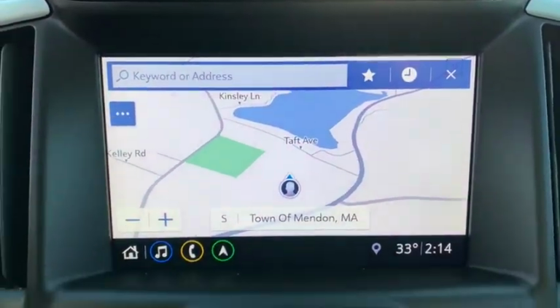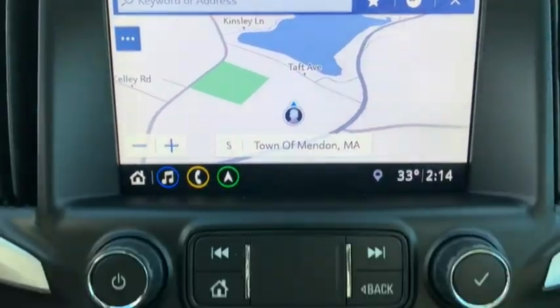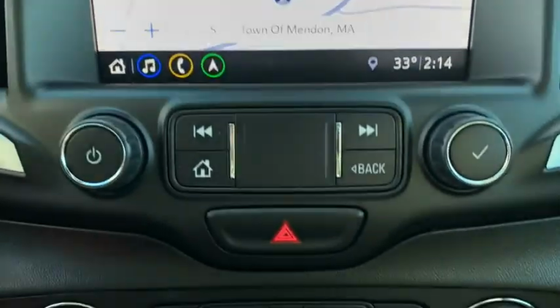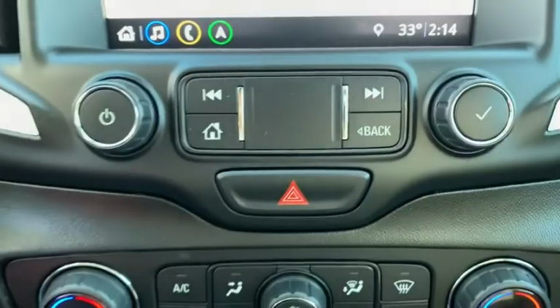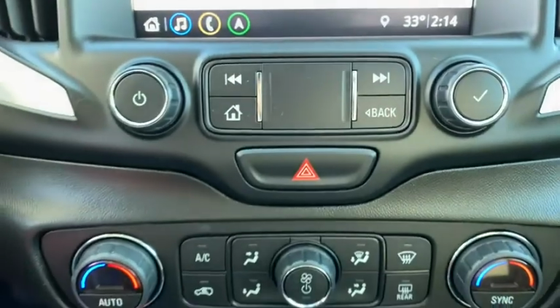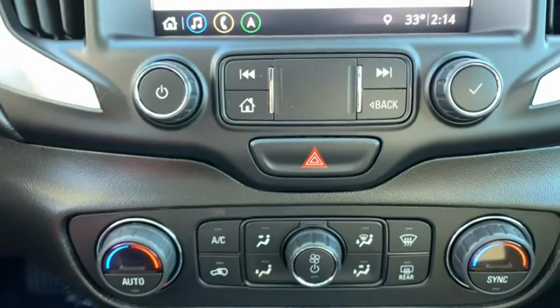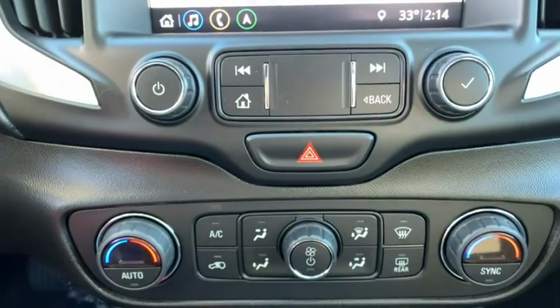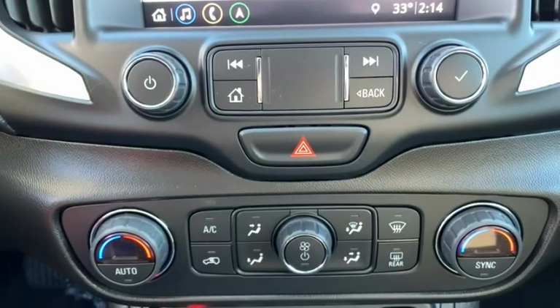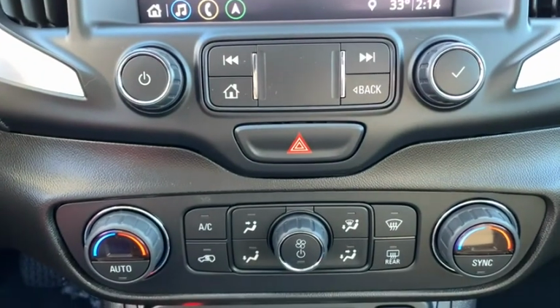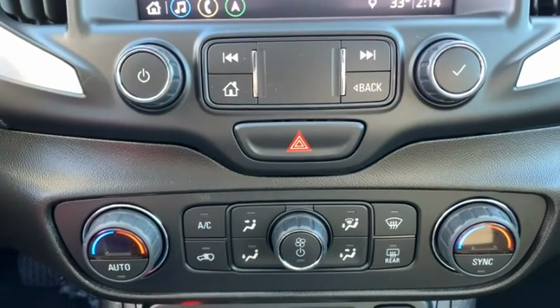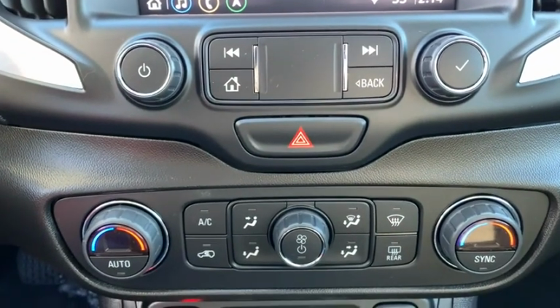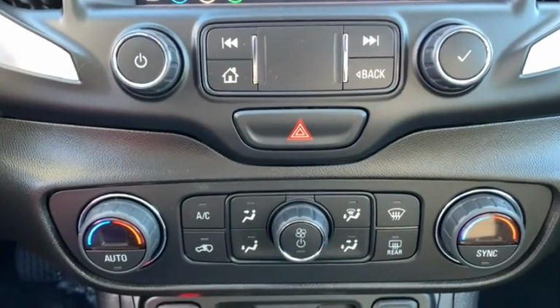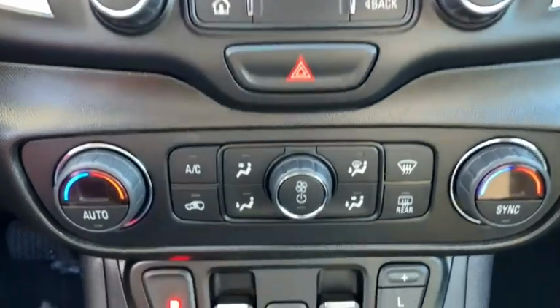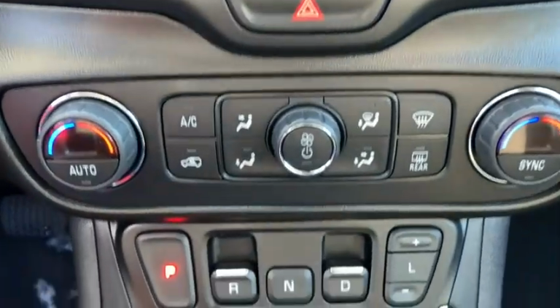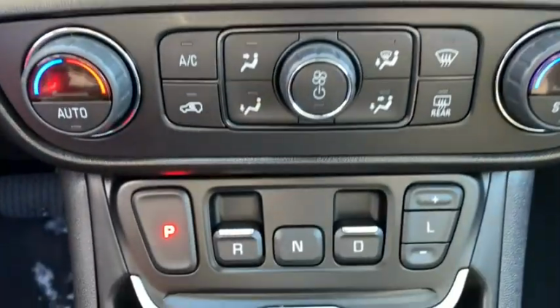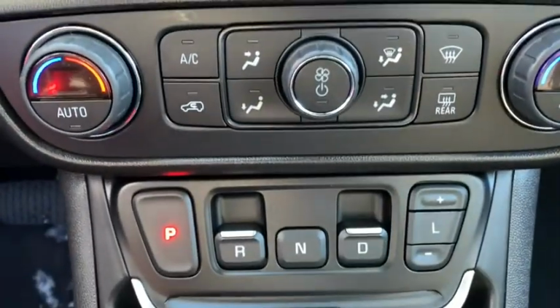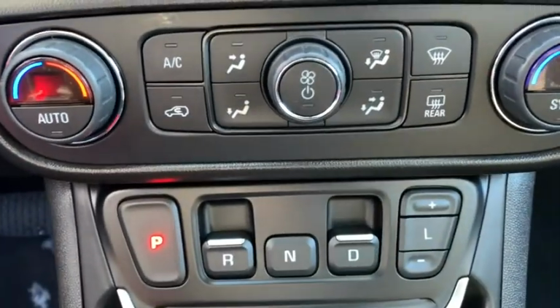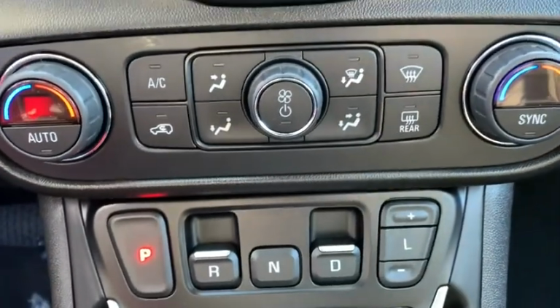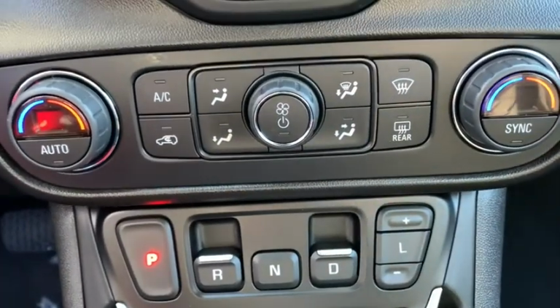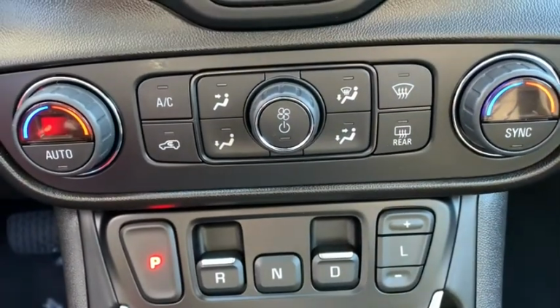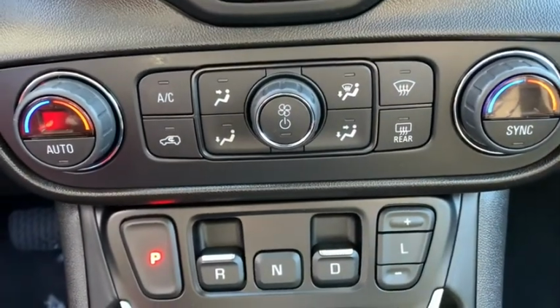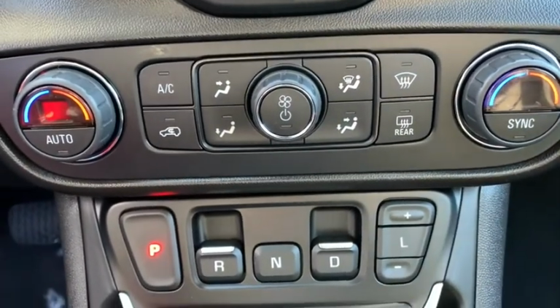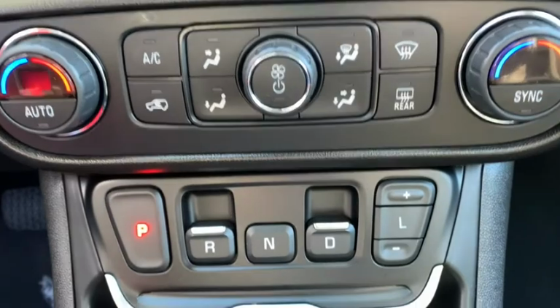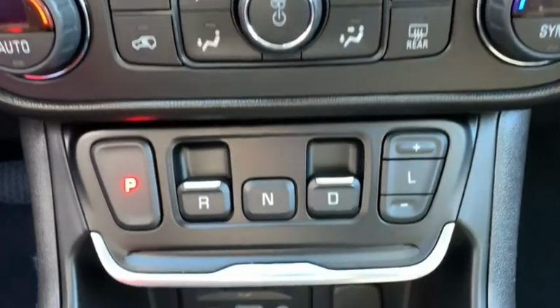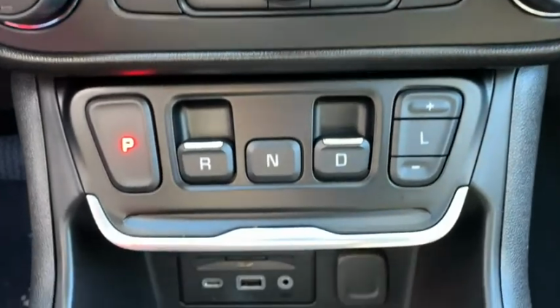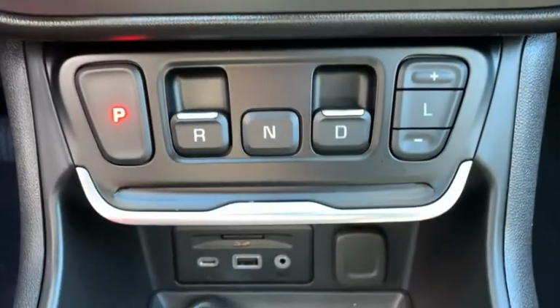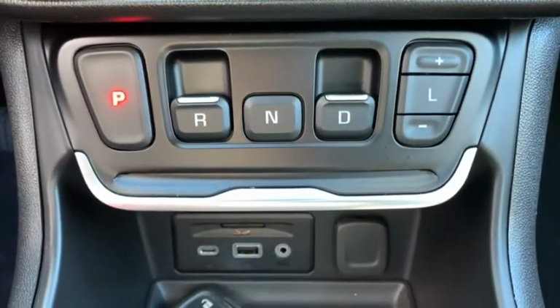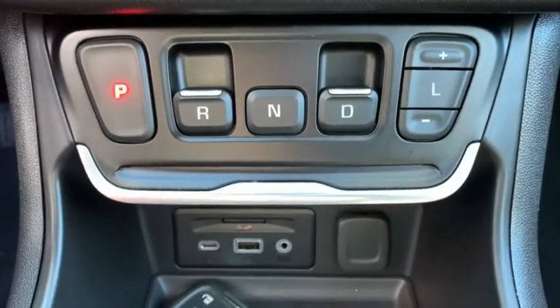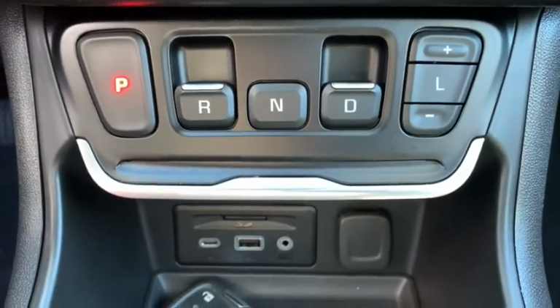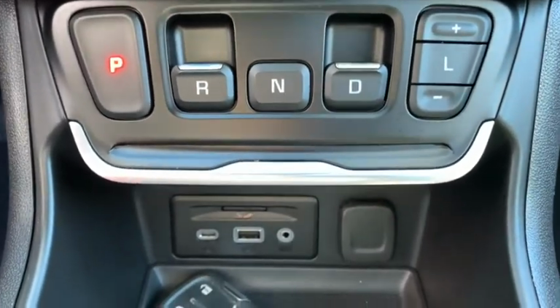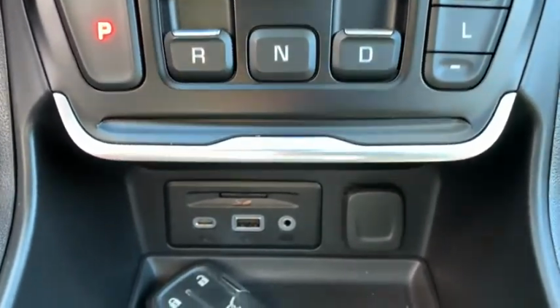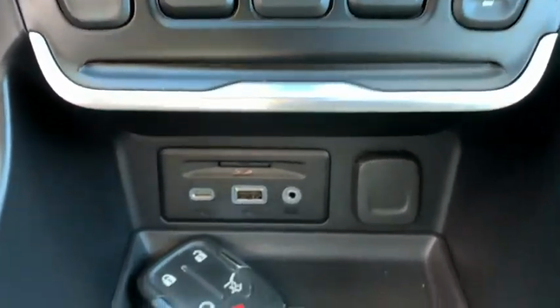Driver and front passenger heated seats. If affordable style and reliability are what you're looking for, this vehicle couldn't be more perfect. Drive it today!